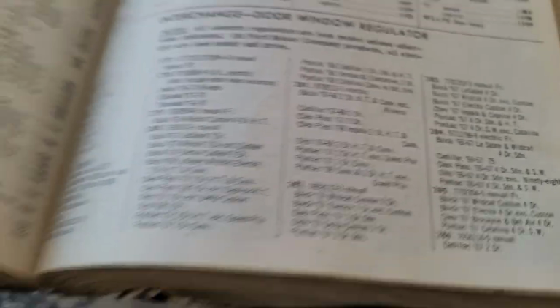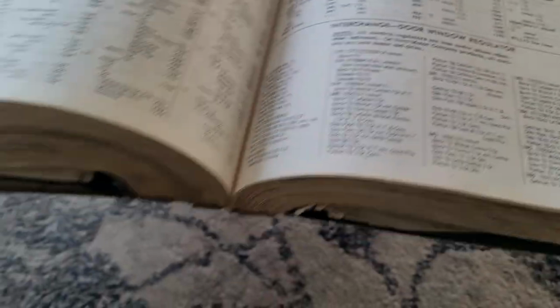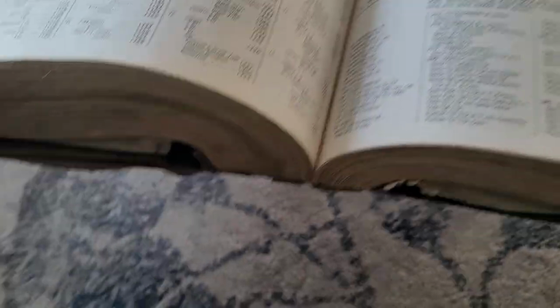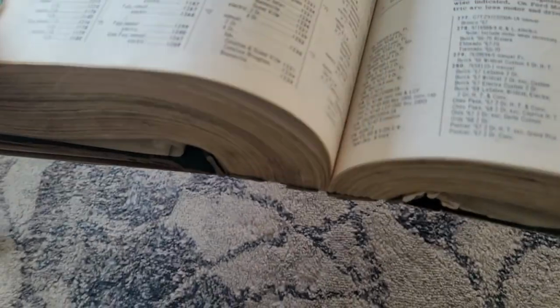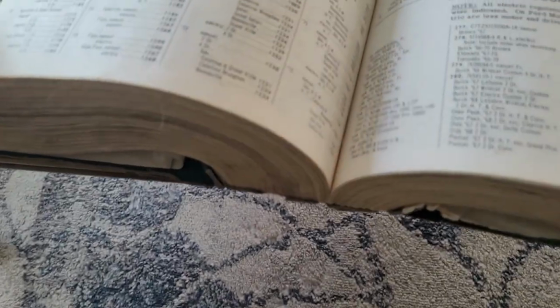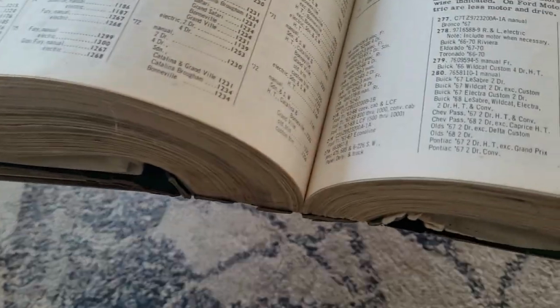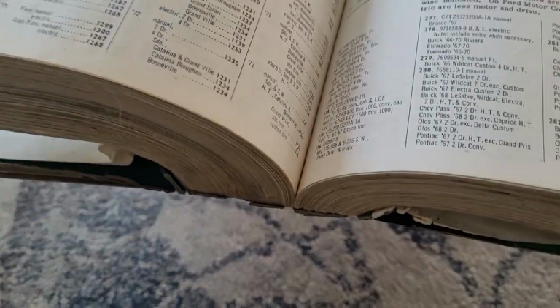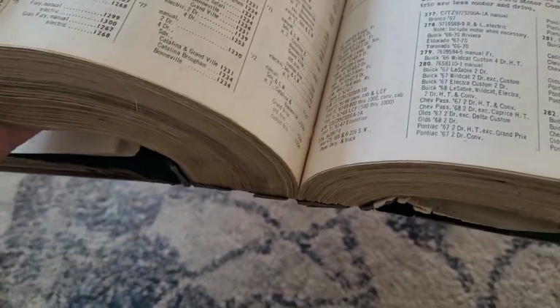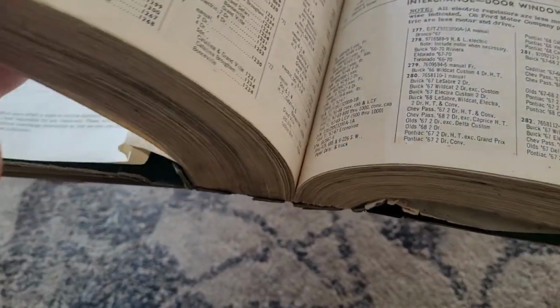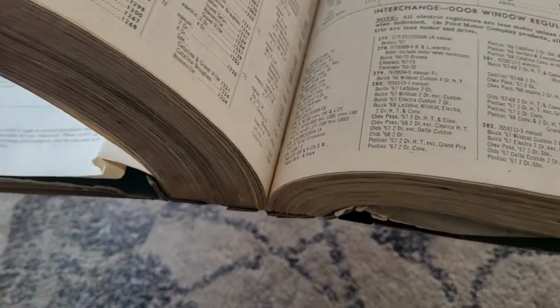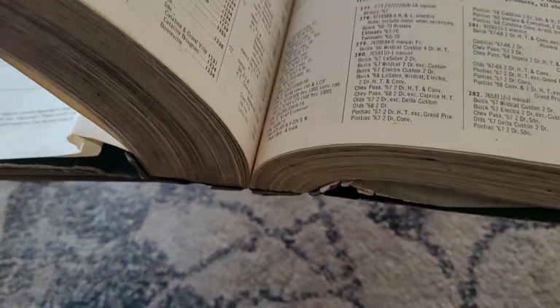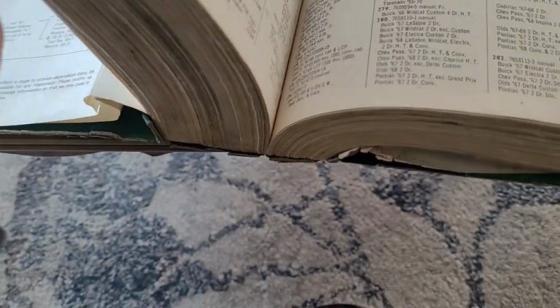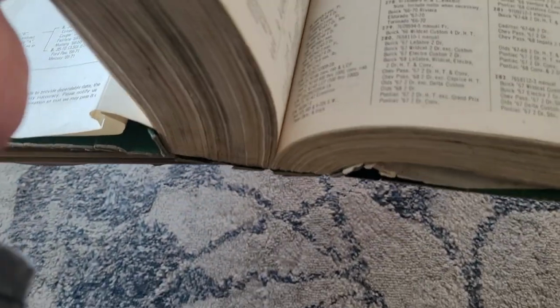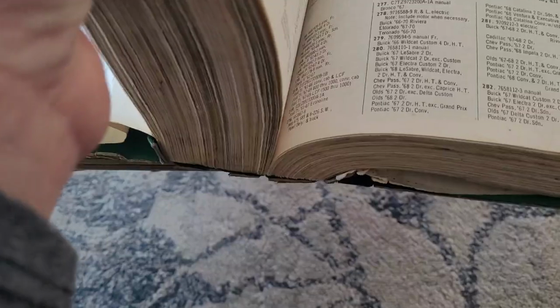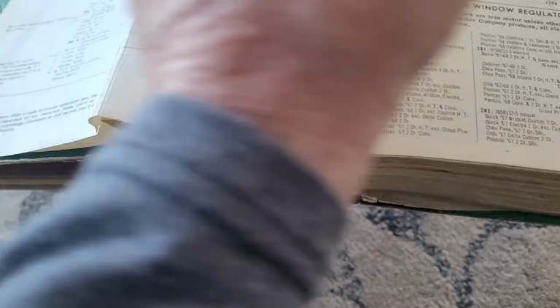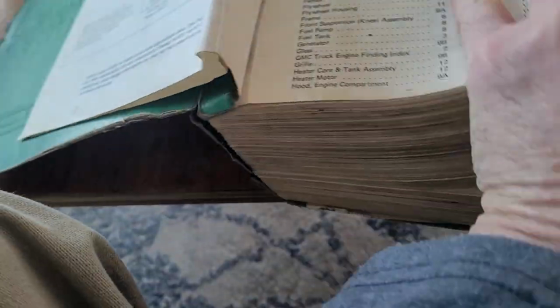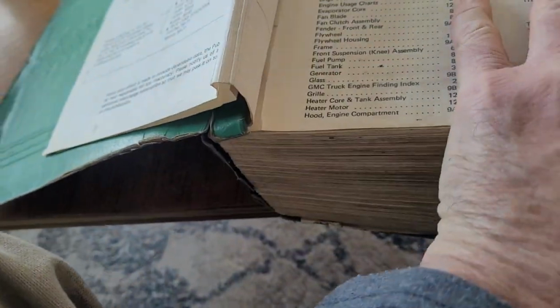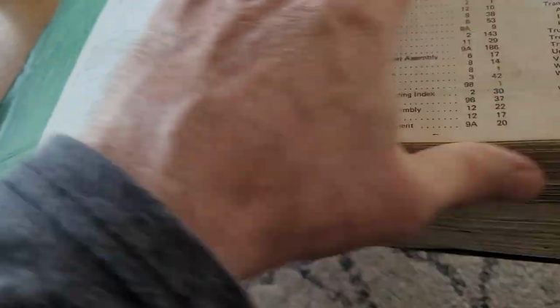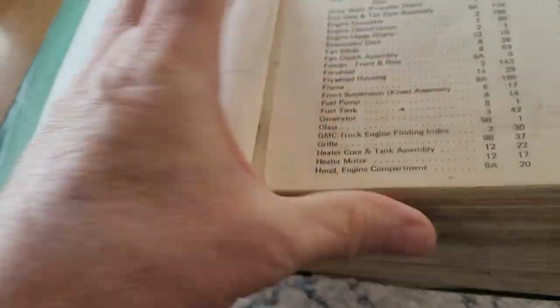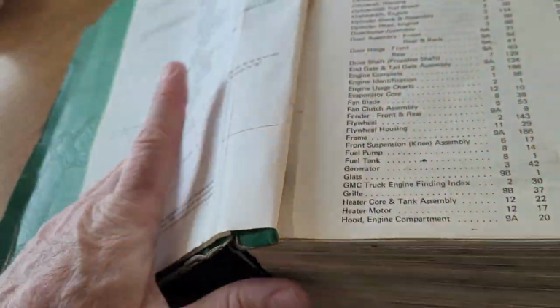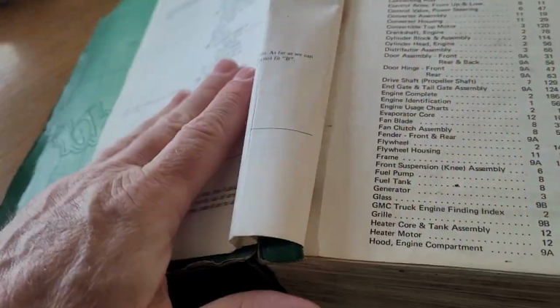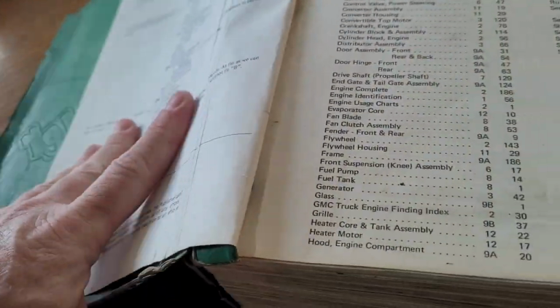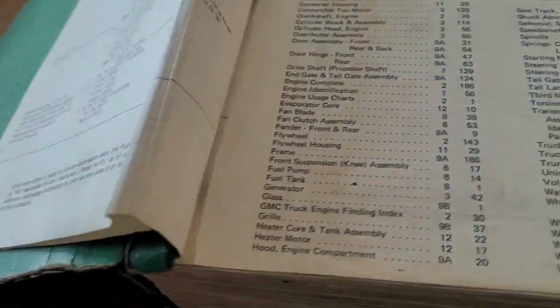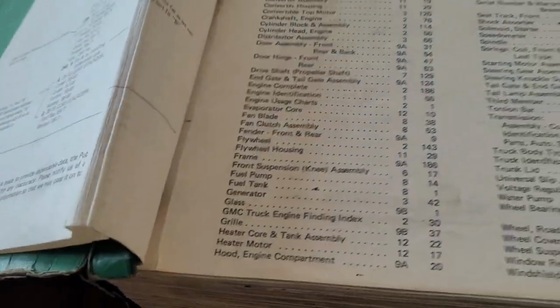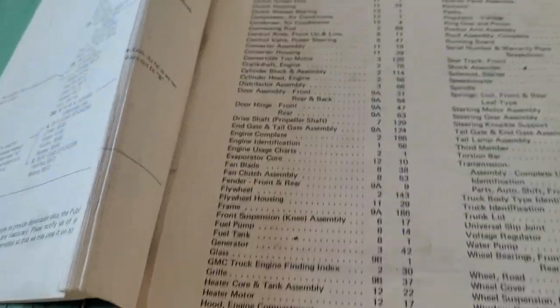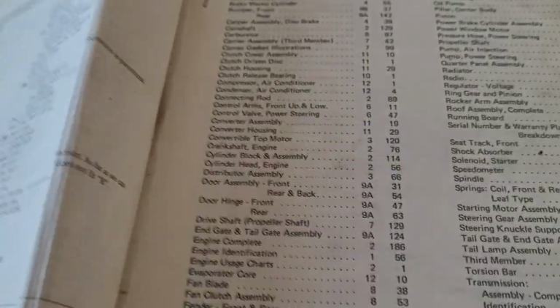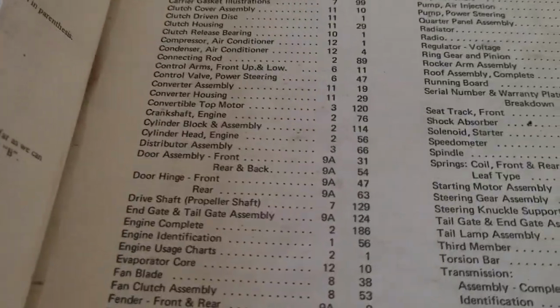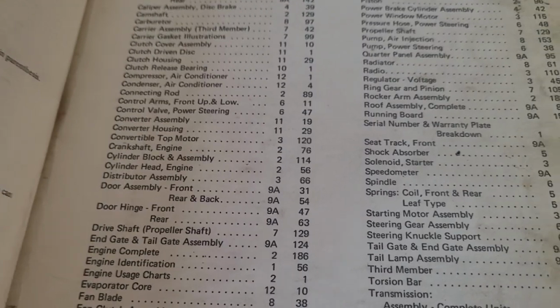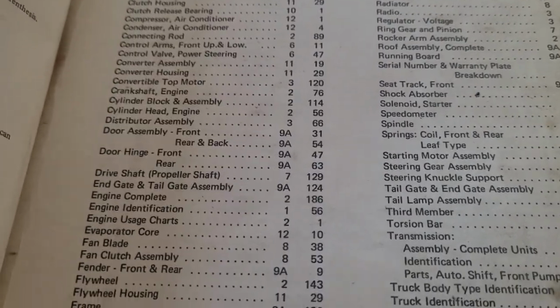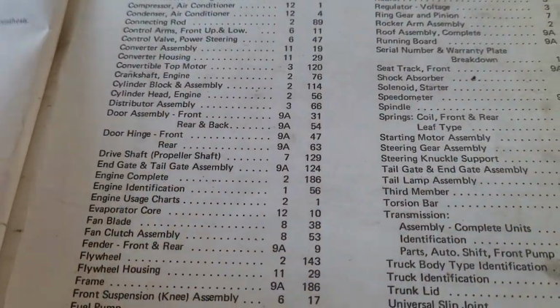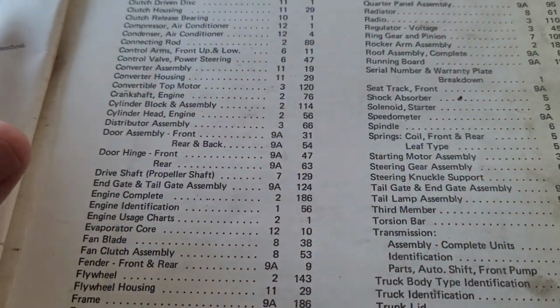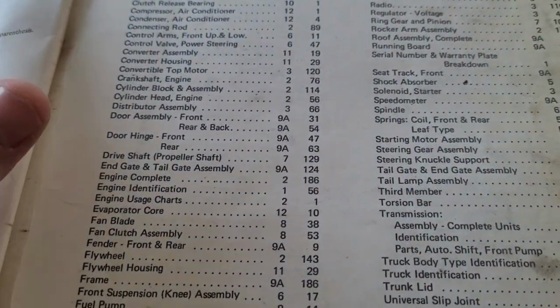So that covers a lot — that window regulator went into a lot of vehicles. Of course we know that; that's why everybody builds 350 Chevys — because that's what GM did. They made everything work with everything else.